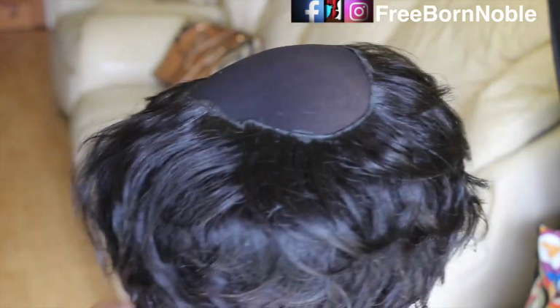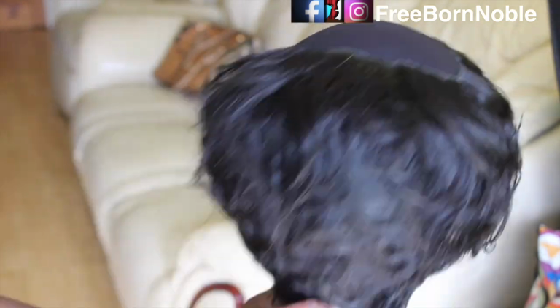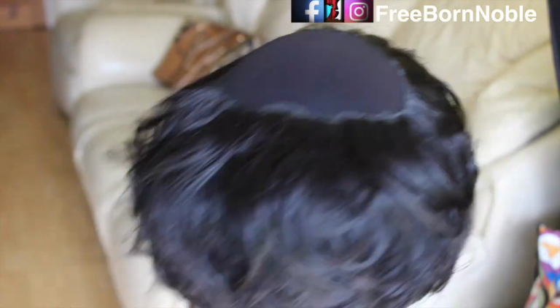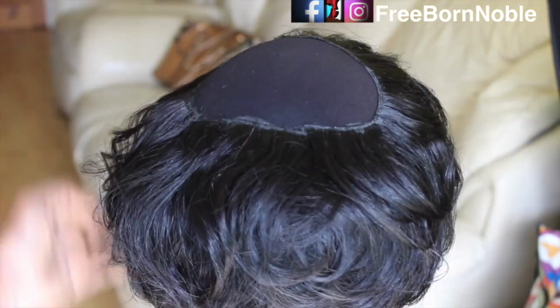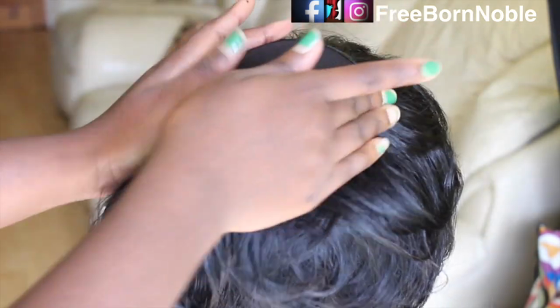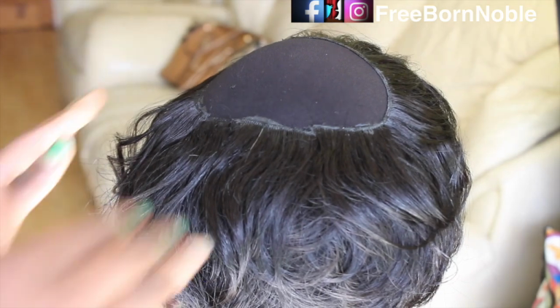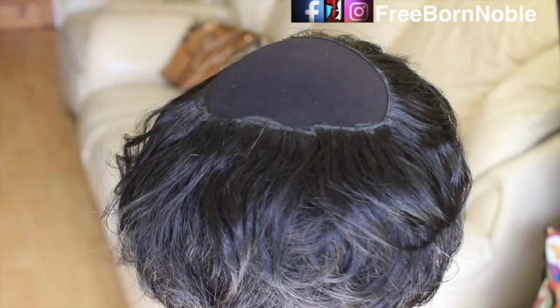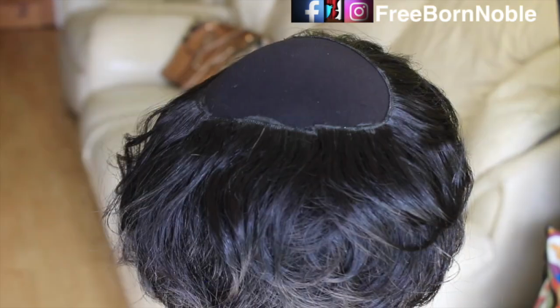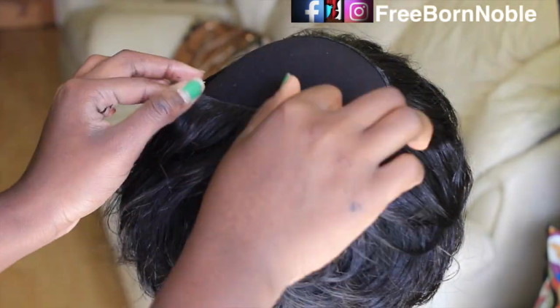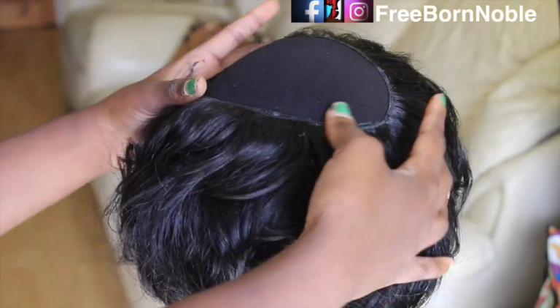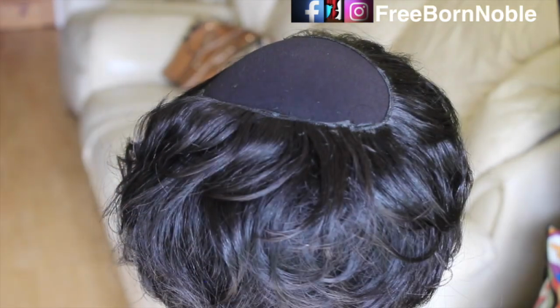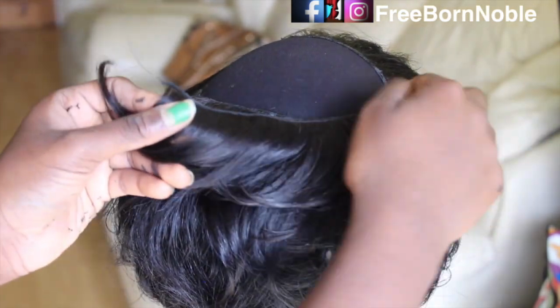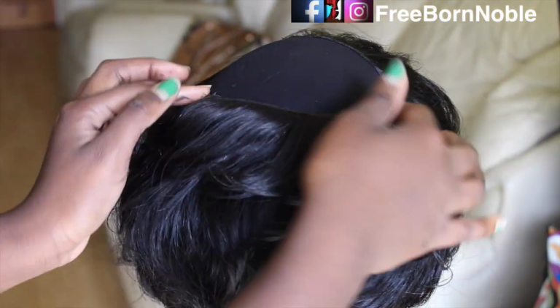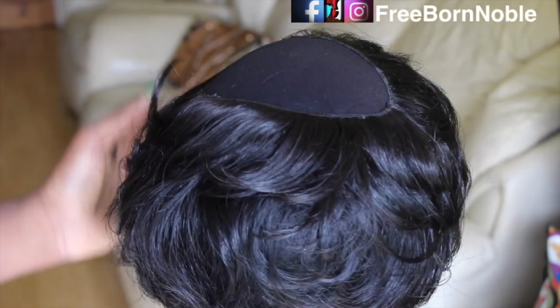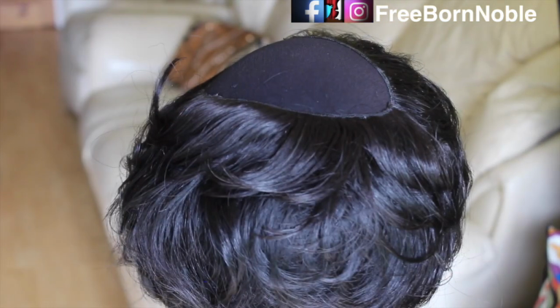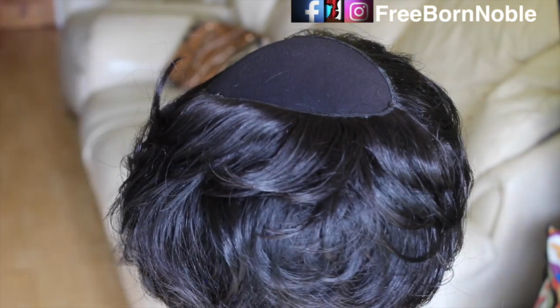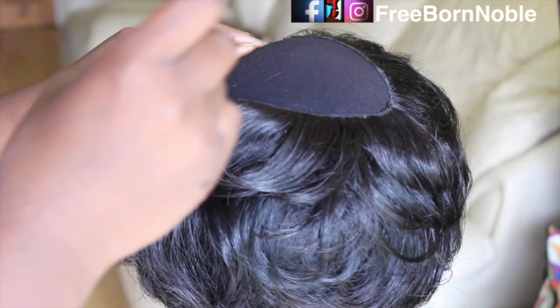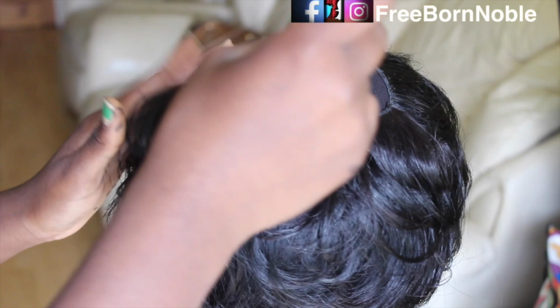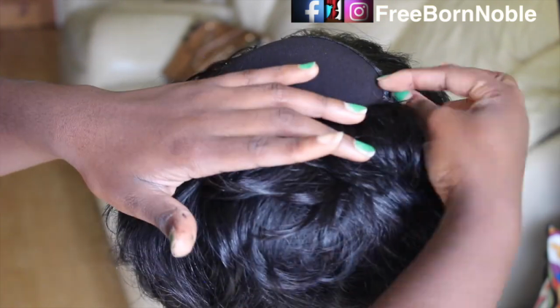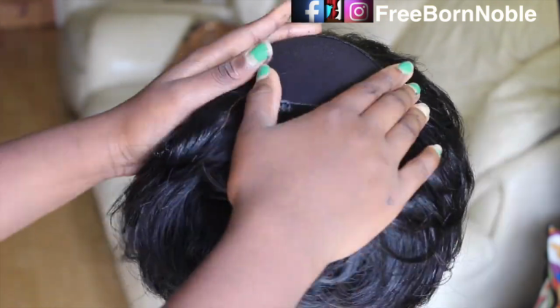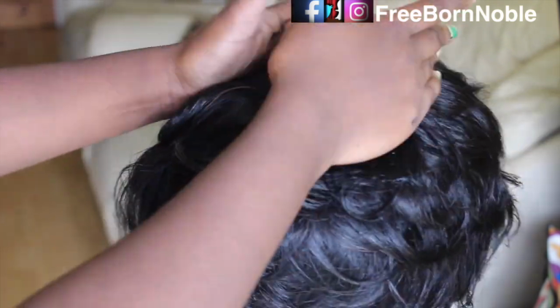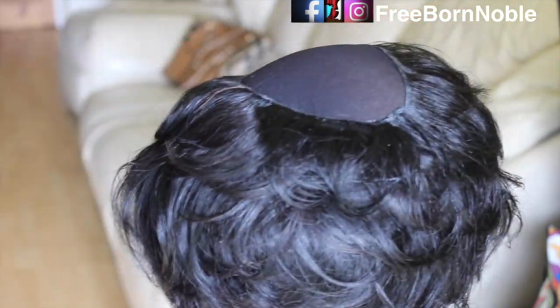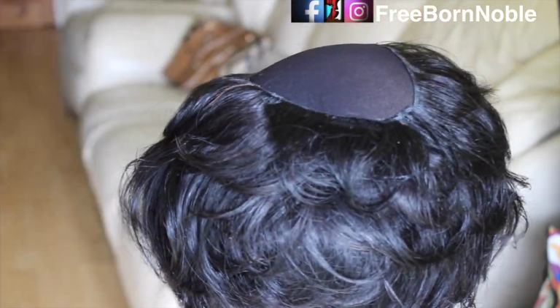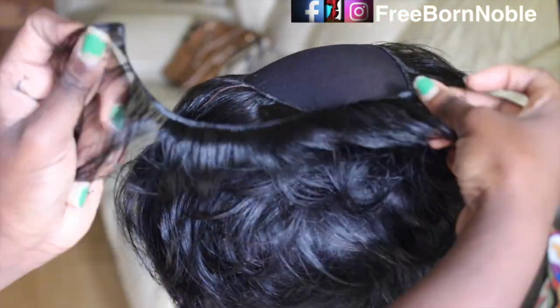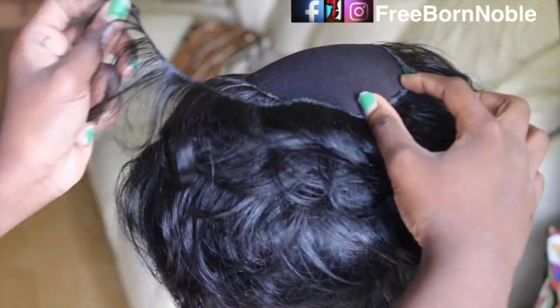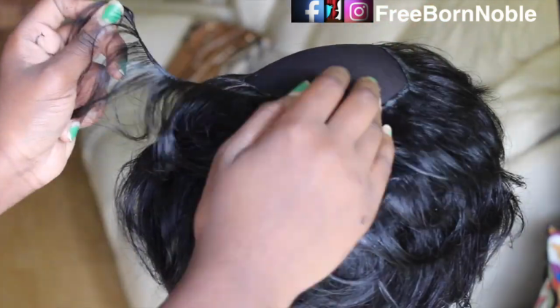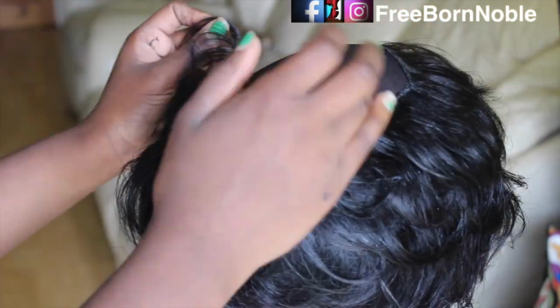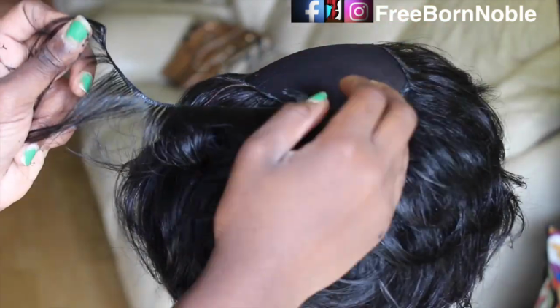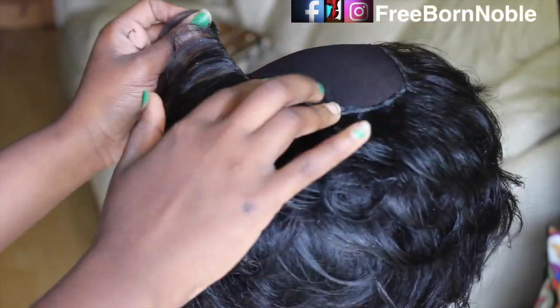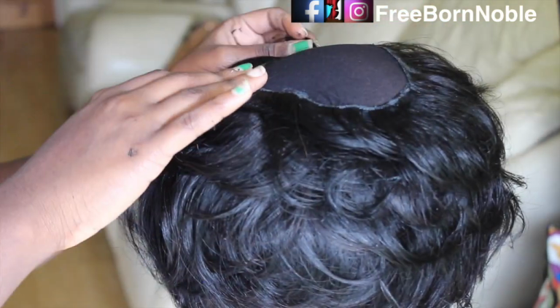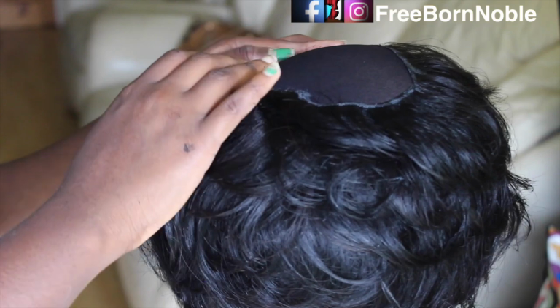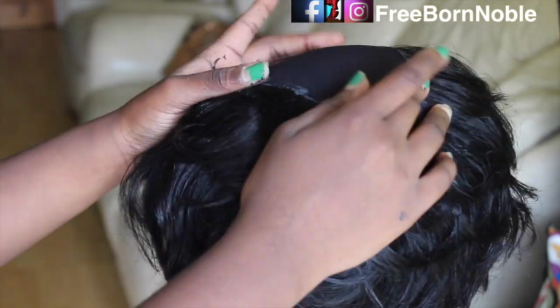Once I start to see that the circle is getting smaller, I start with the back again and then work my way up to create the closure. By doing this, I apply the hair in a U-part shape.